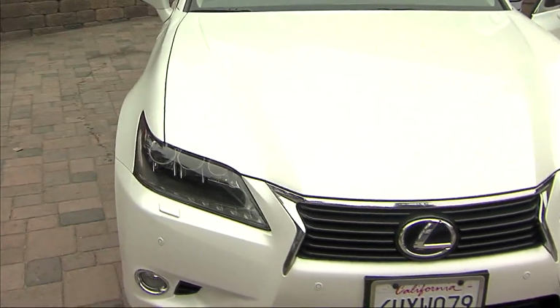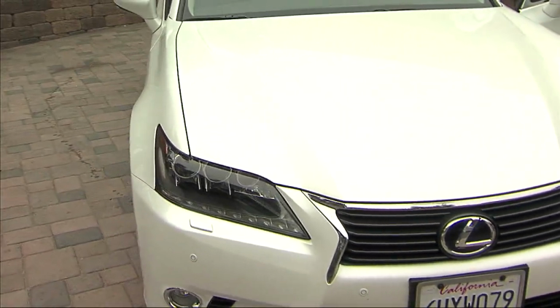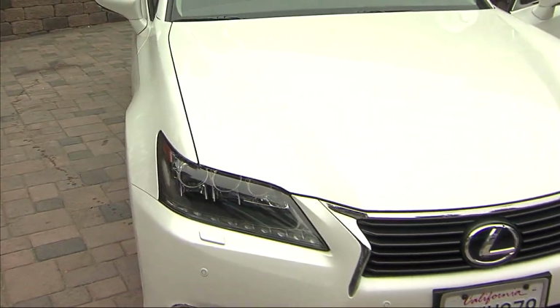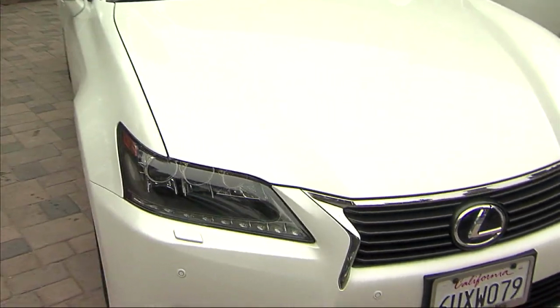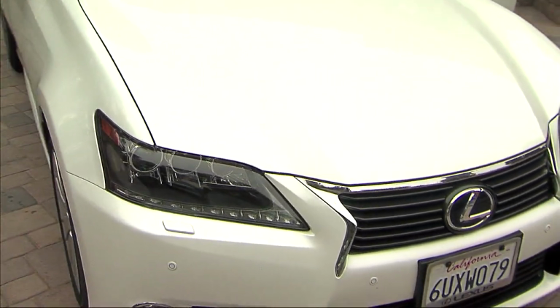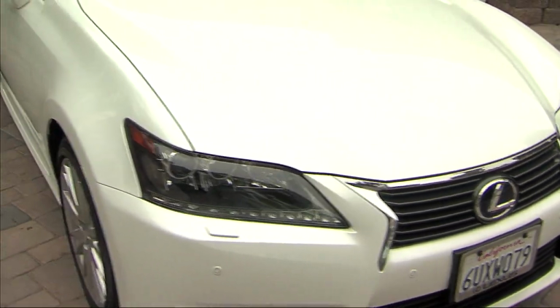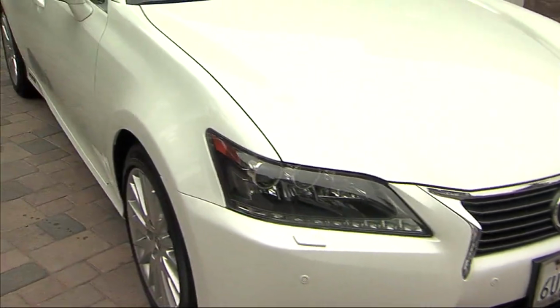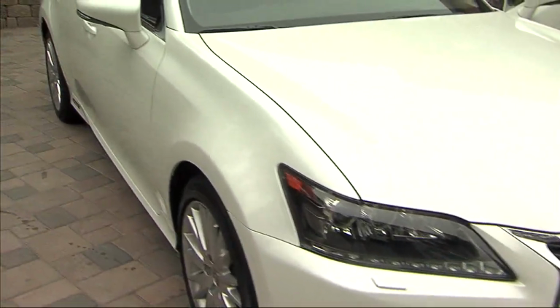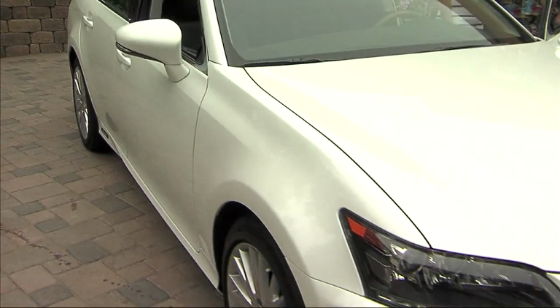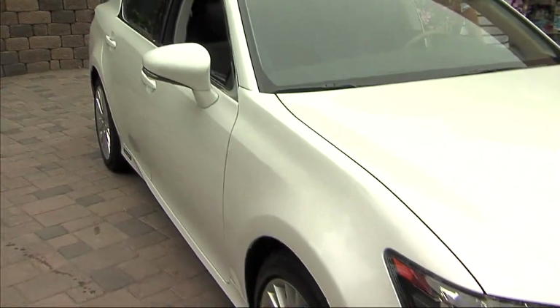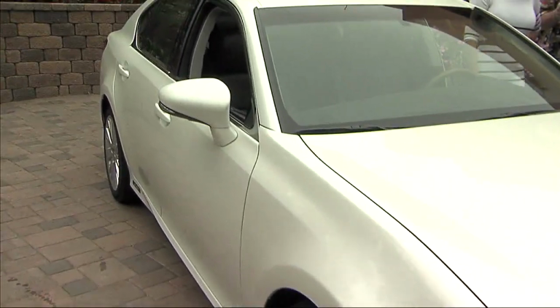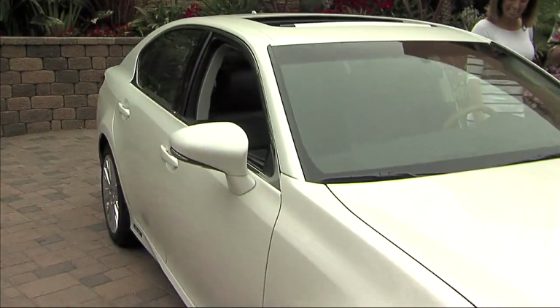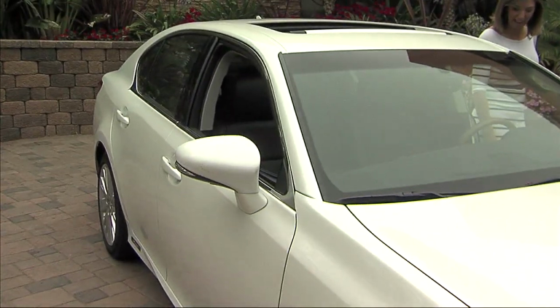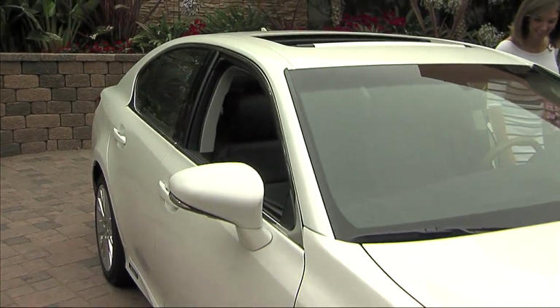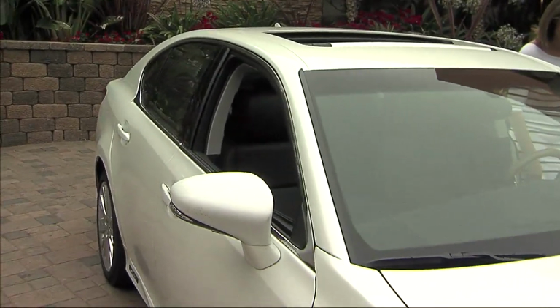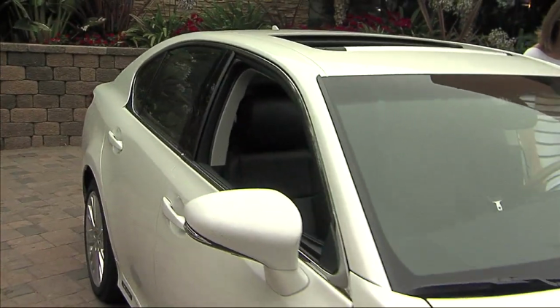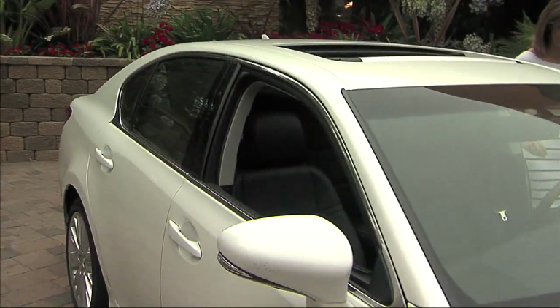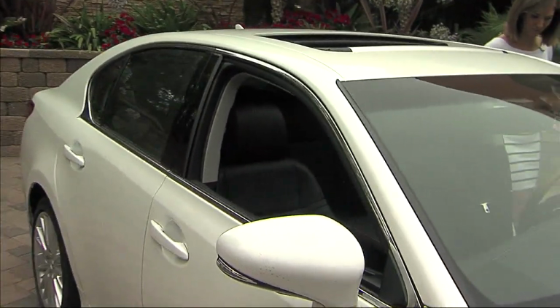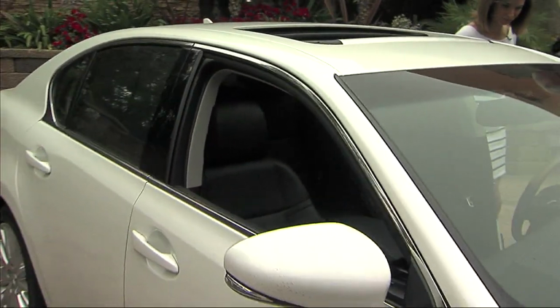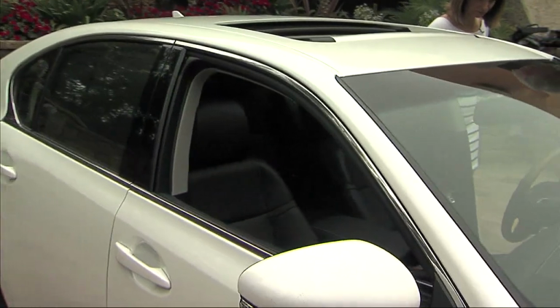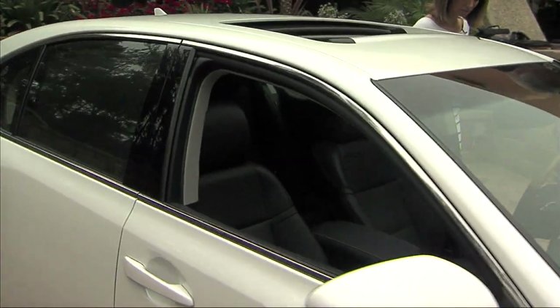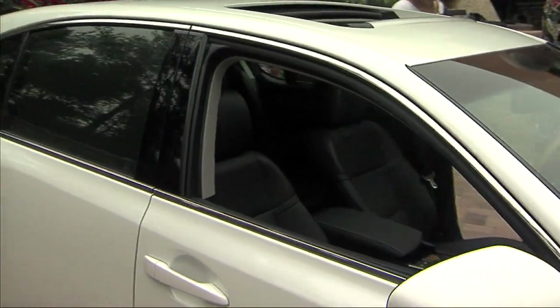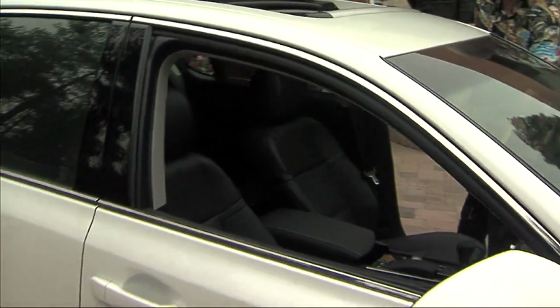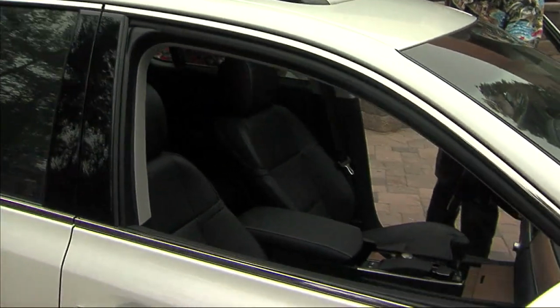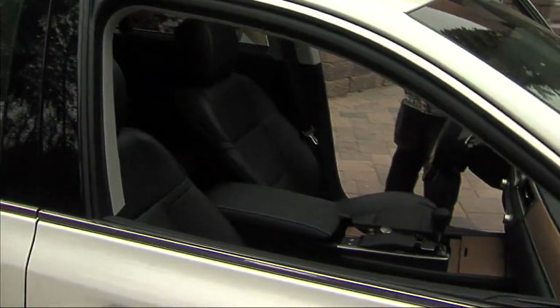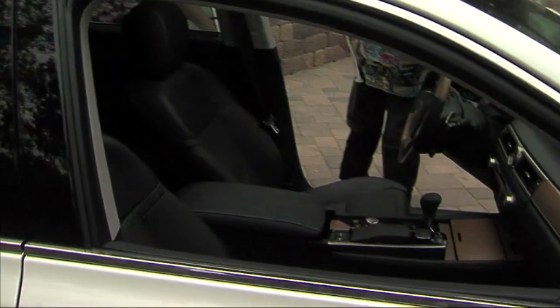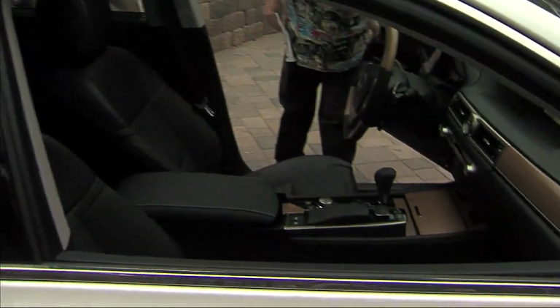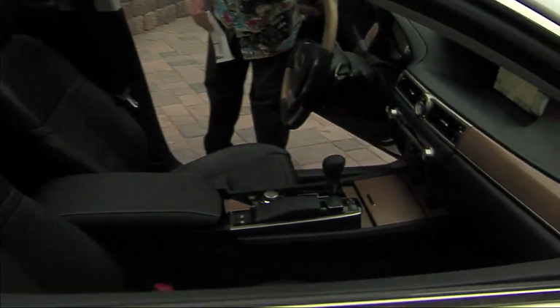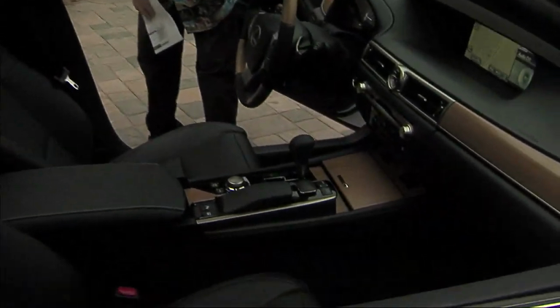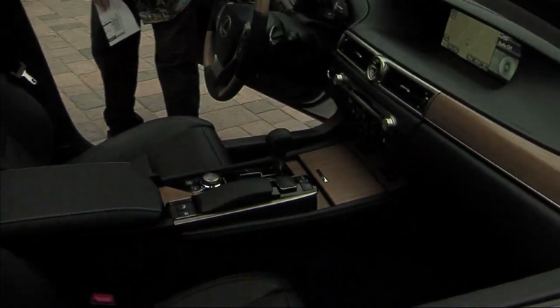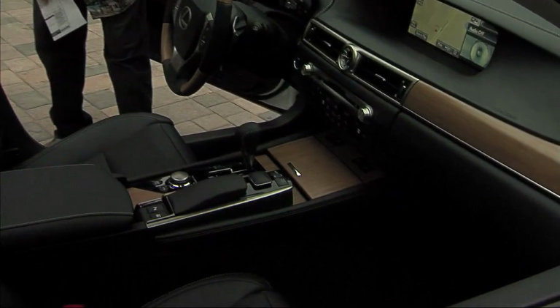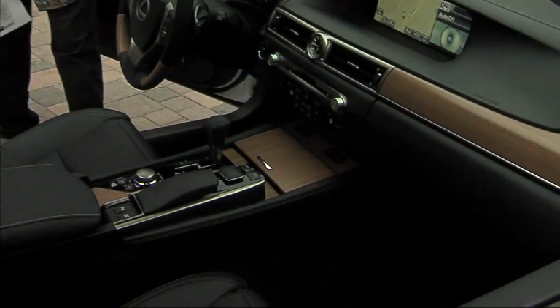On top of that, the safety: when's the last time you had knee bags for both the driver and the passenger? Normally you only get it for the driver. Also, this is bamboo — specially cut bamboo wood inside the dash and in the steering wheel inlays.